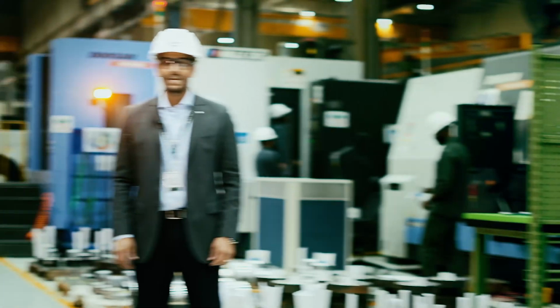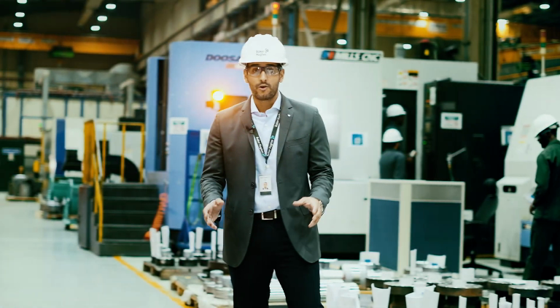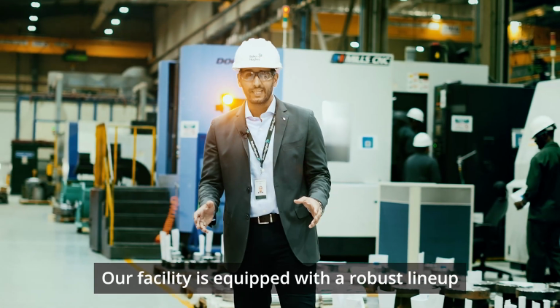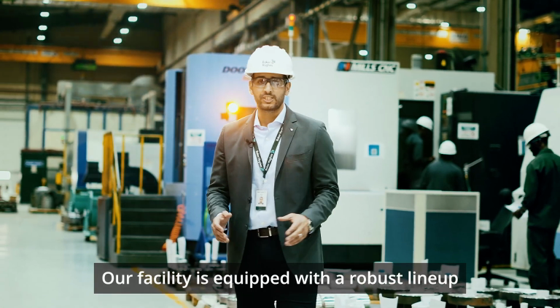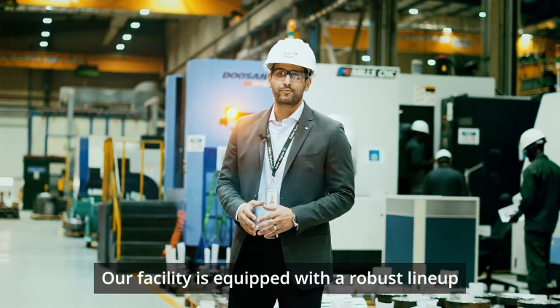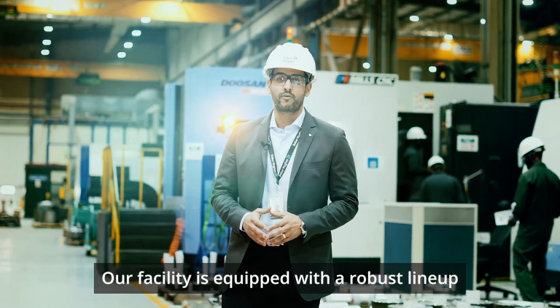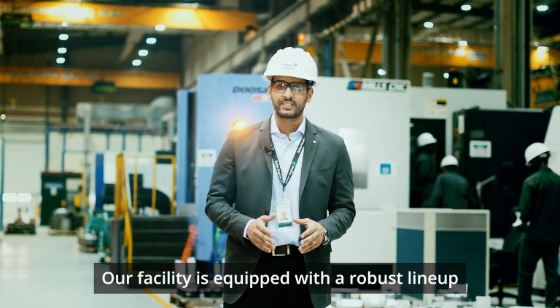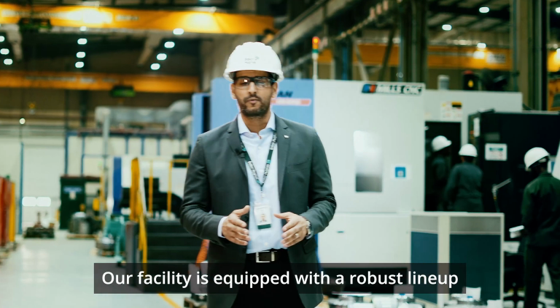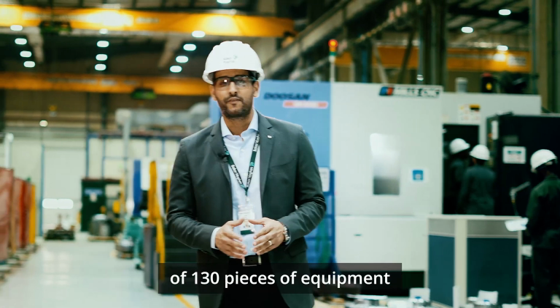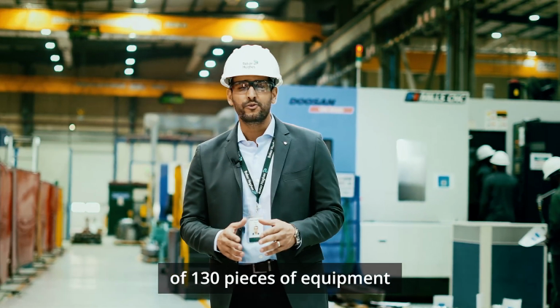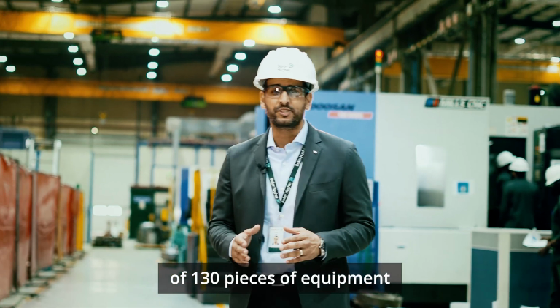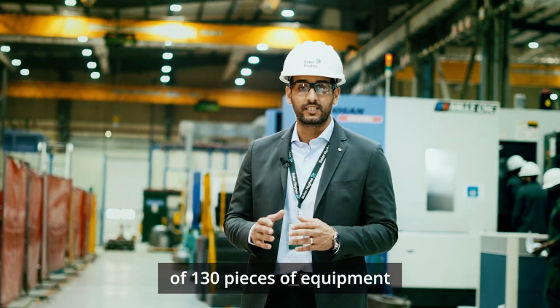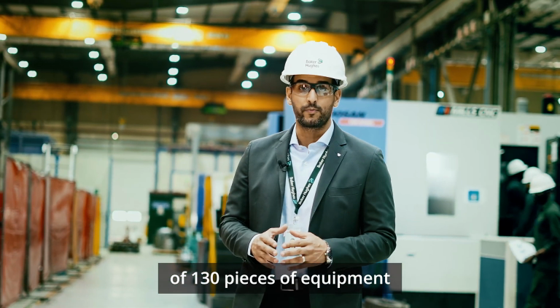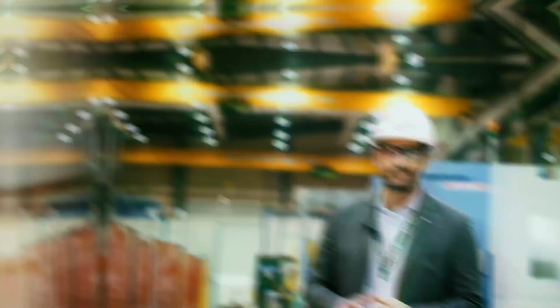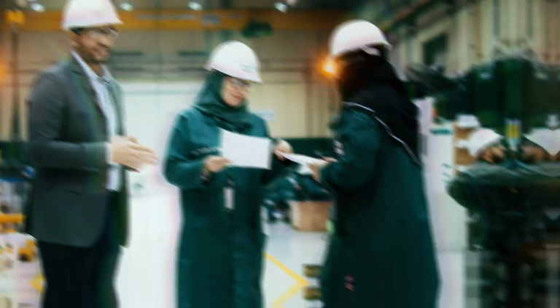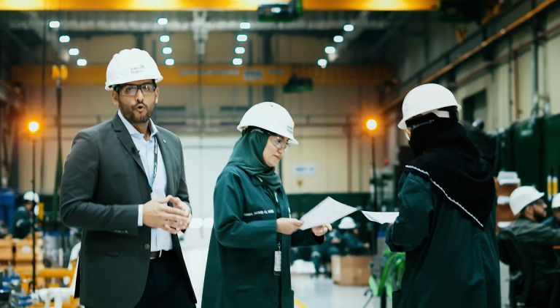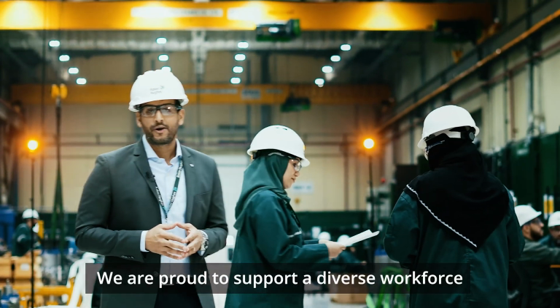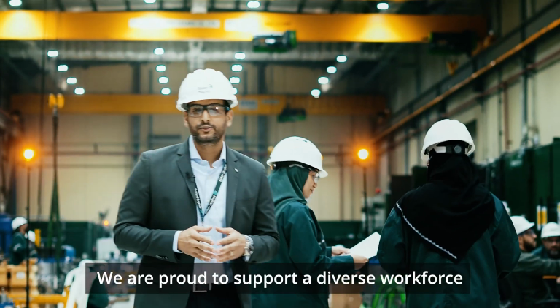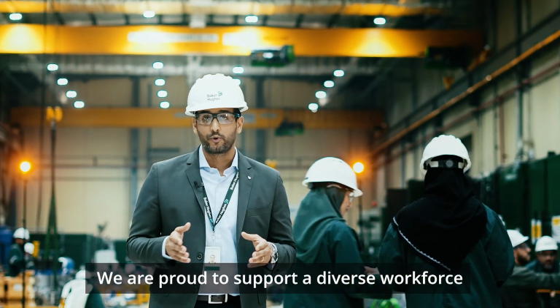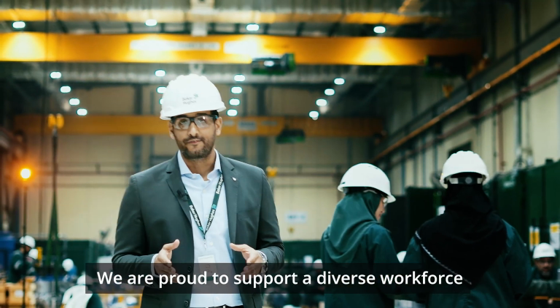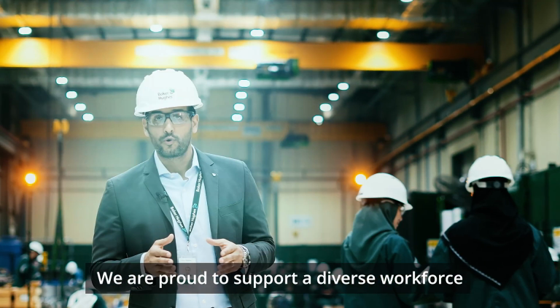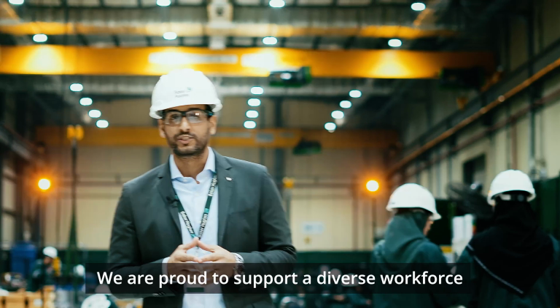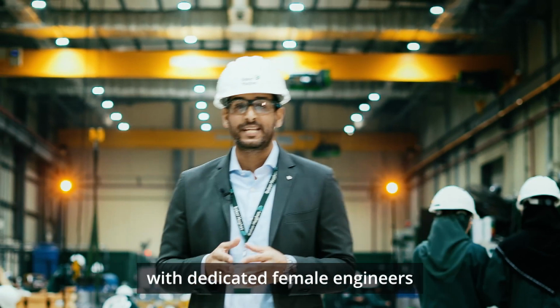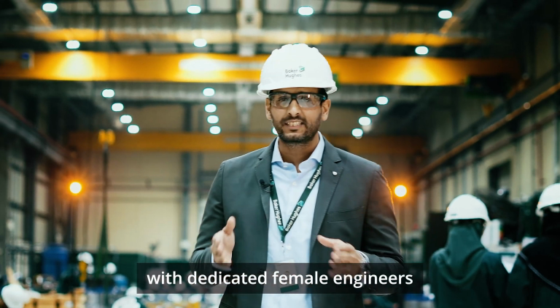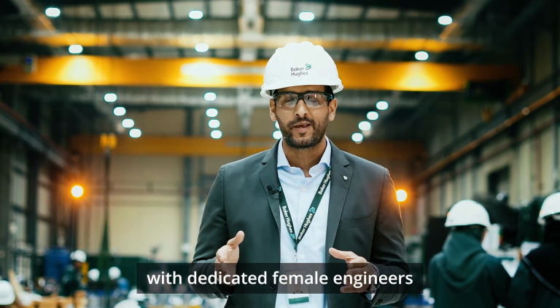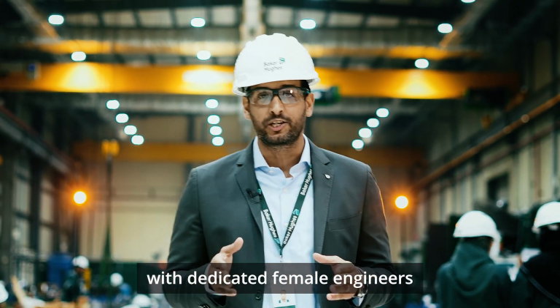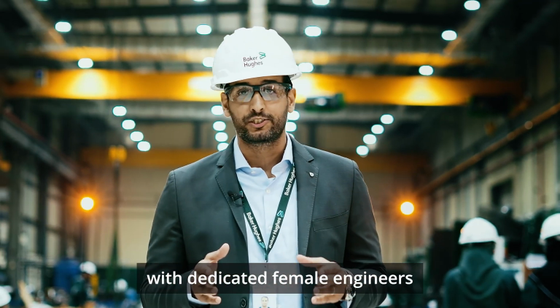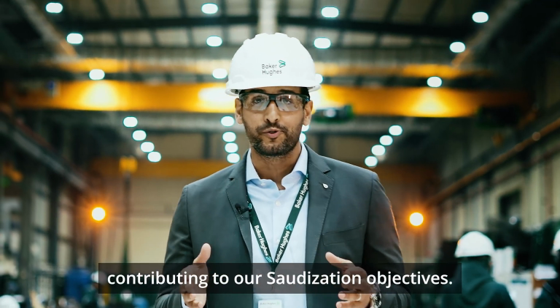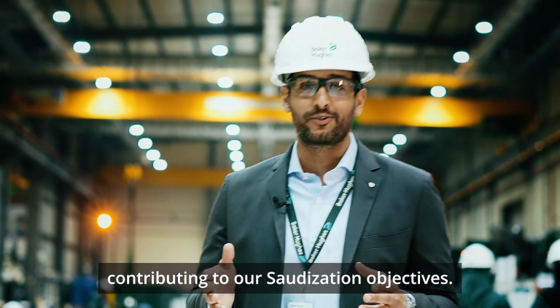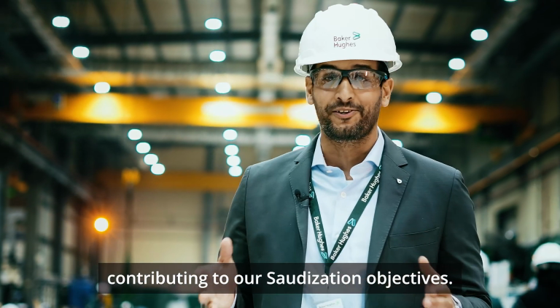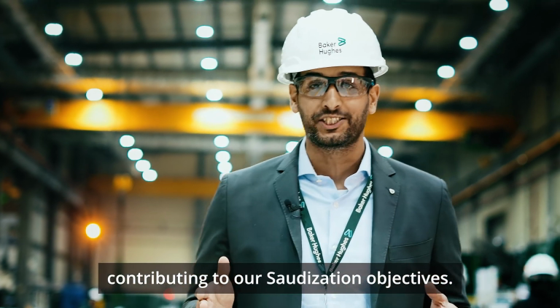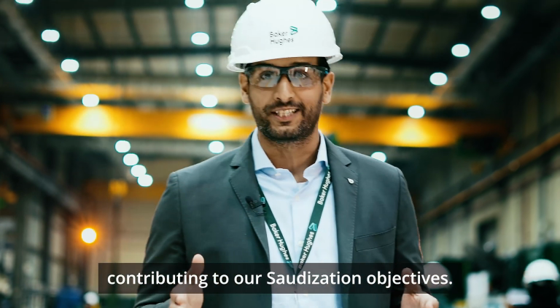Our facility is equipped with a robust line-up of 130 pieces of equipment. We are proud to support a diverse workforce with dedicated female engineers, contributing to our localization objectives.